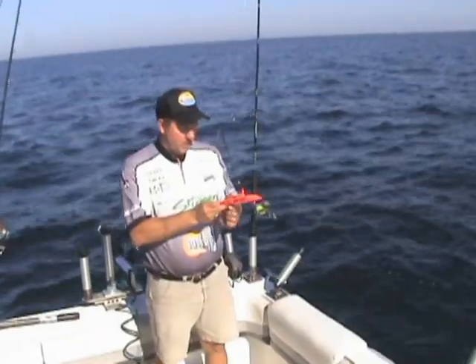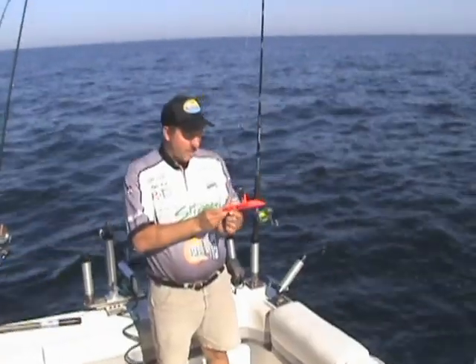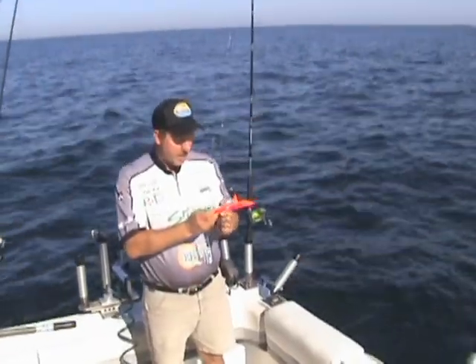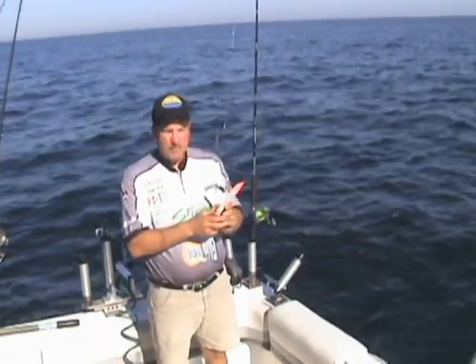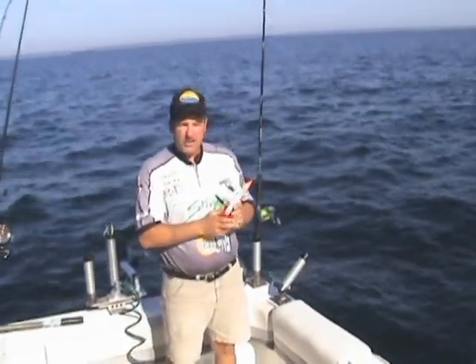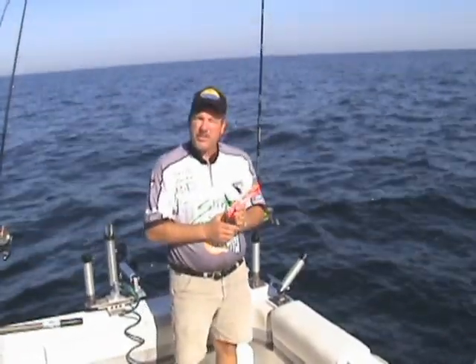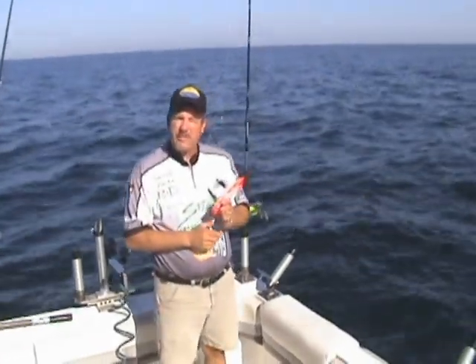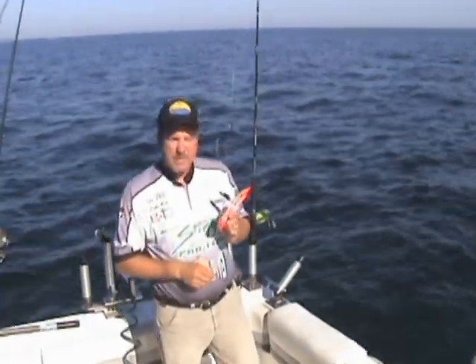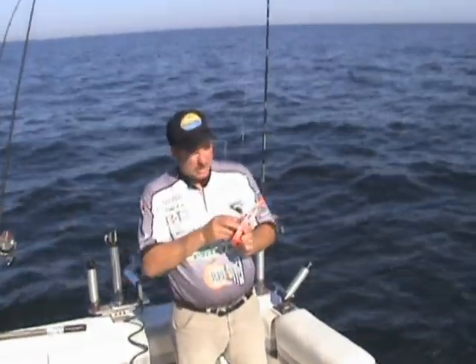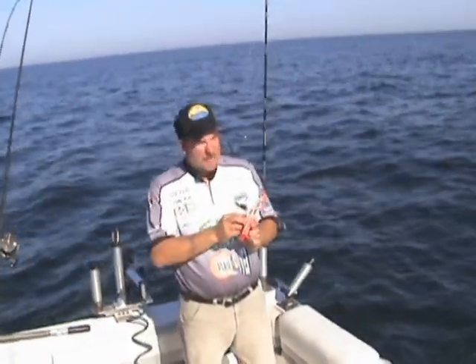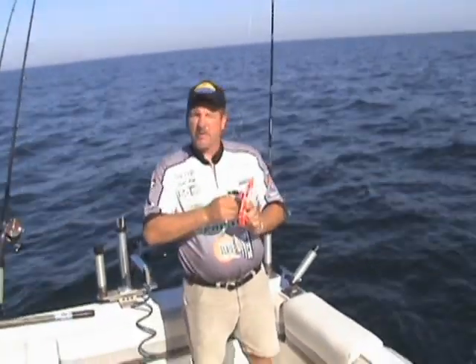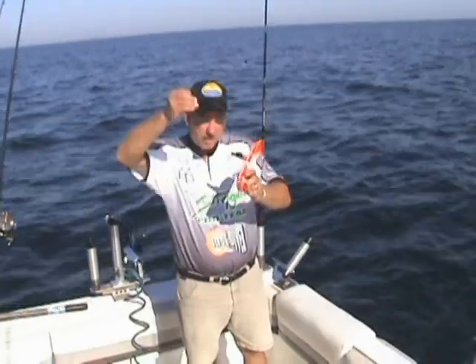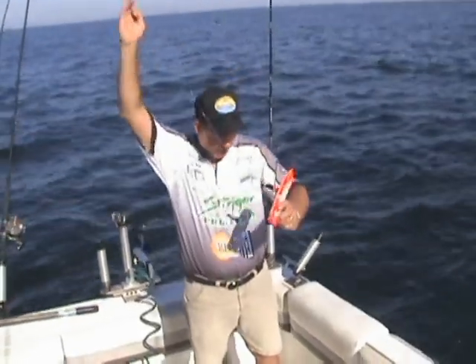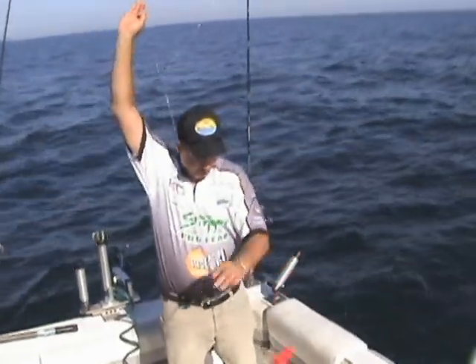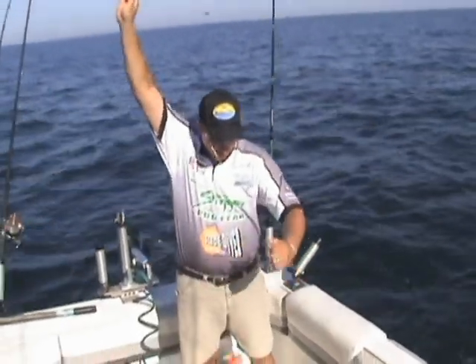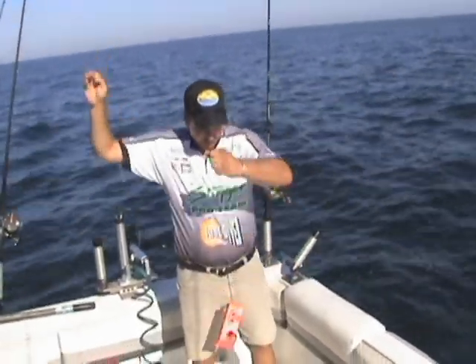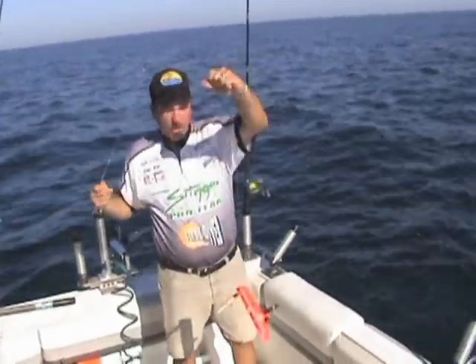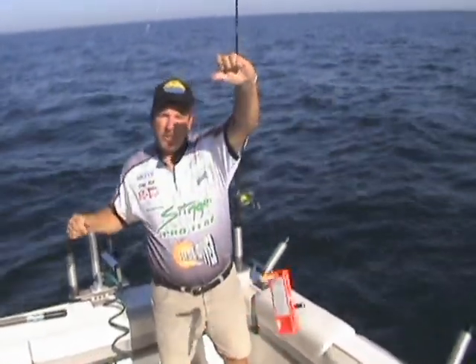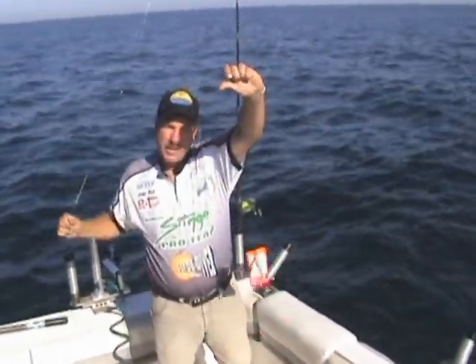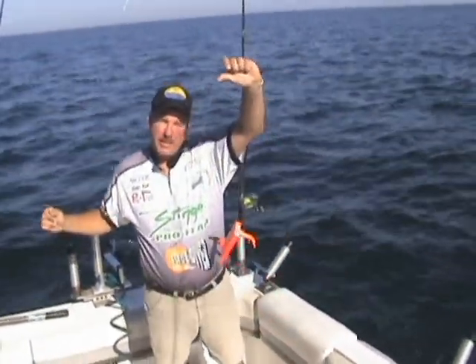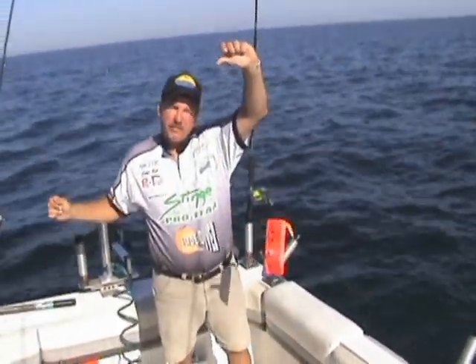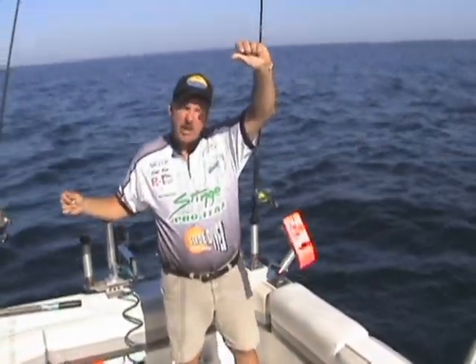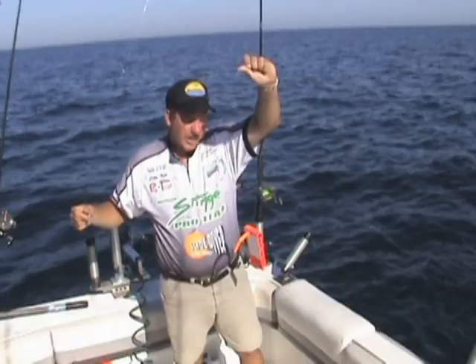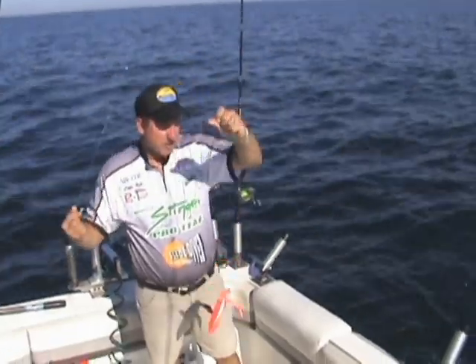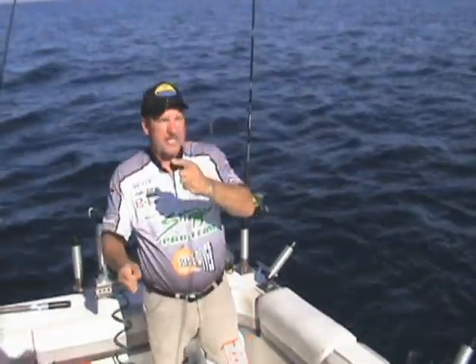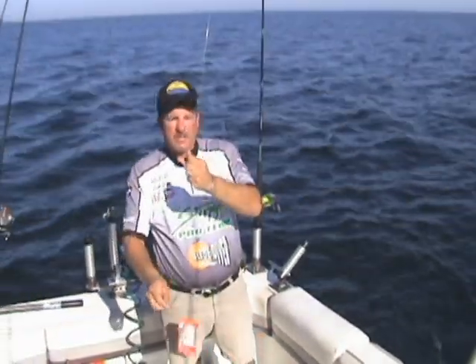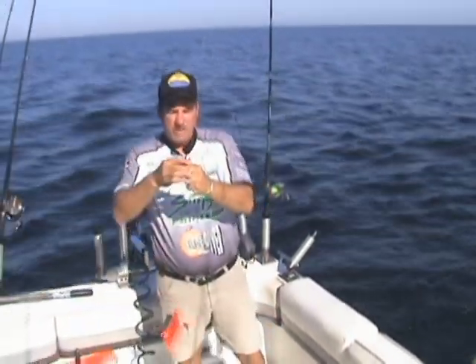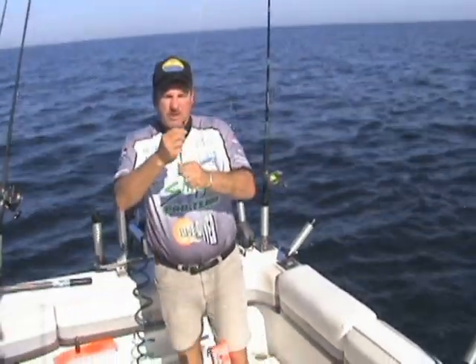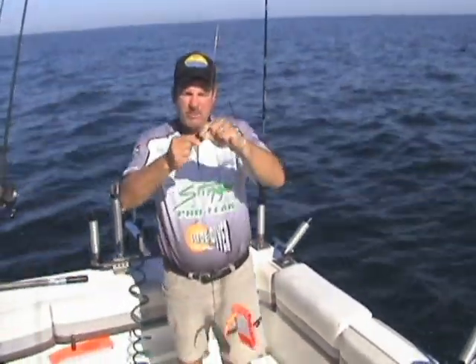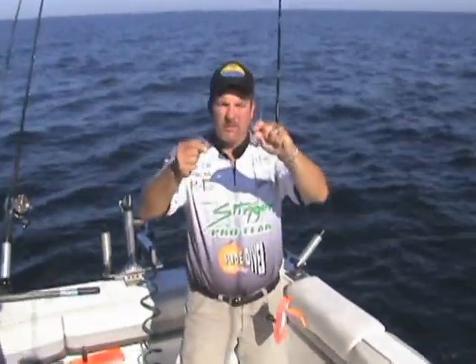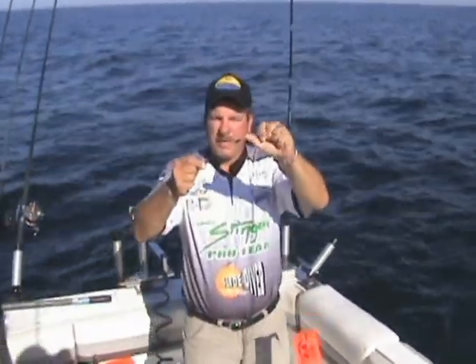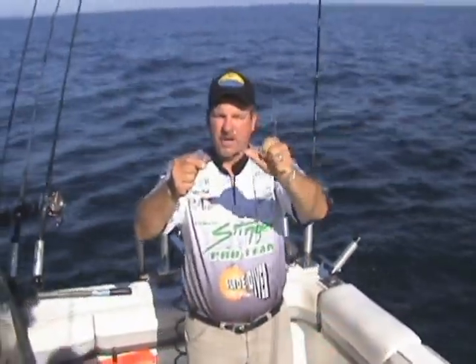First off, when you're setting your planer board, you want to make sure you have a stop. A stop is so the planer board doesn't slide all the way down your lure, go all the way to the crank bait and knock your fish off. So we have to have some type of stop. We use a barrel swivel with a bead in front of it.